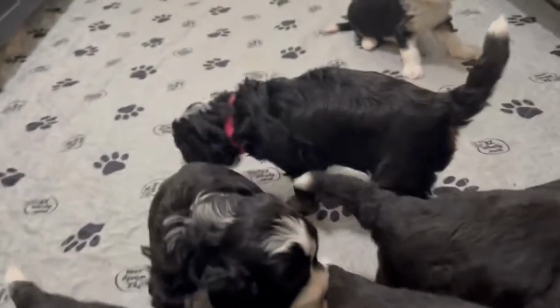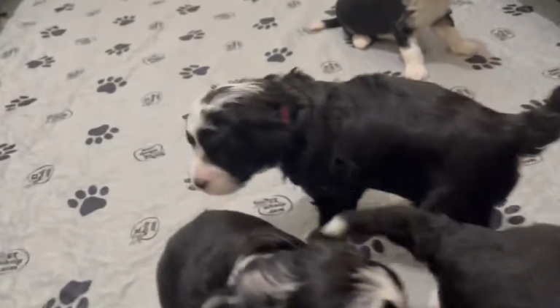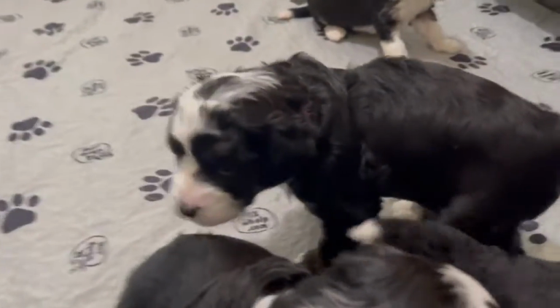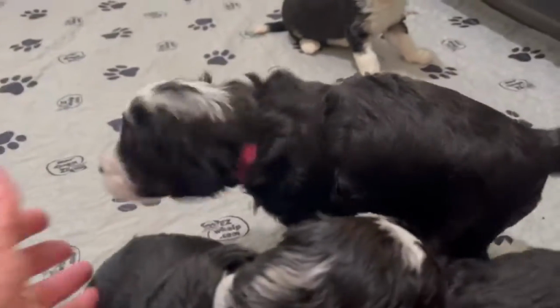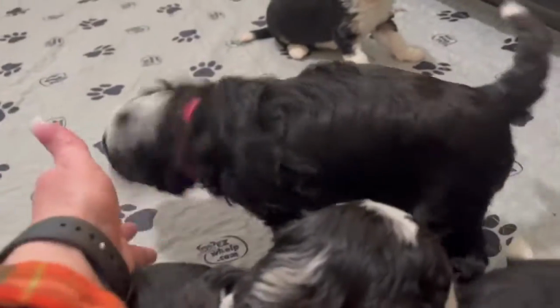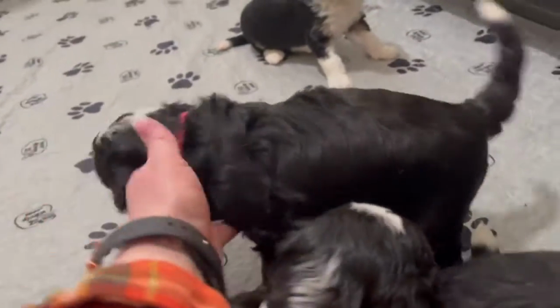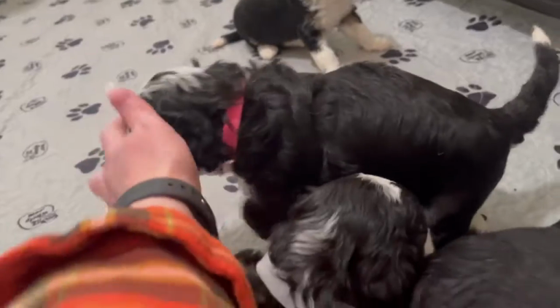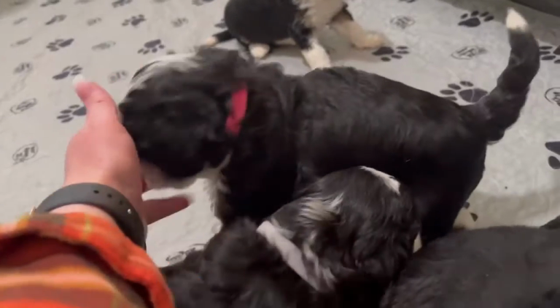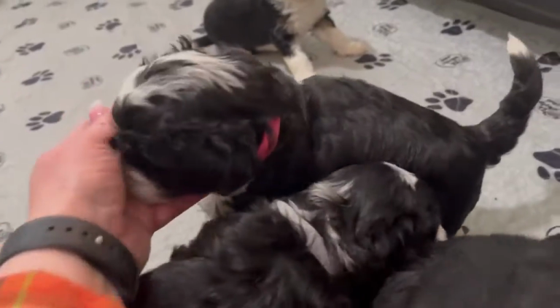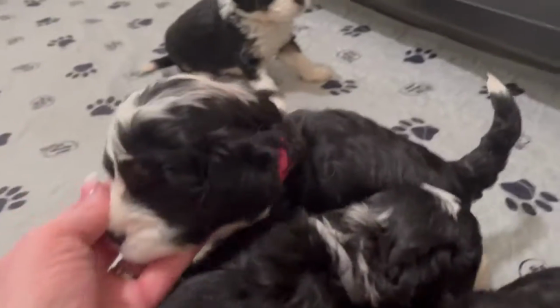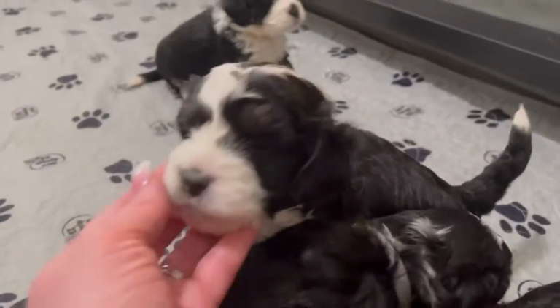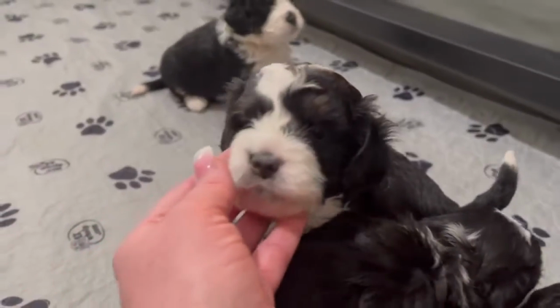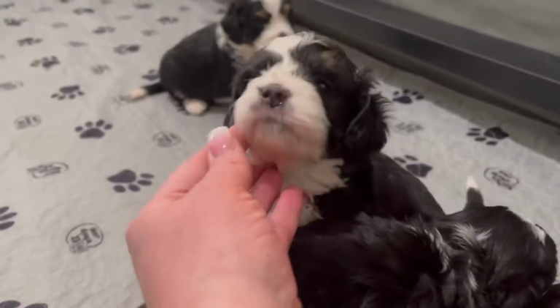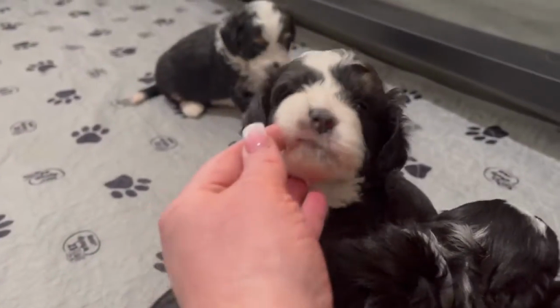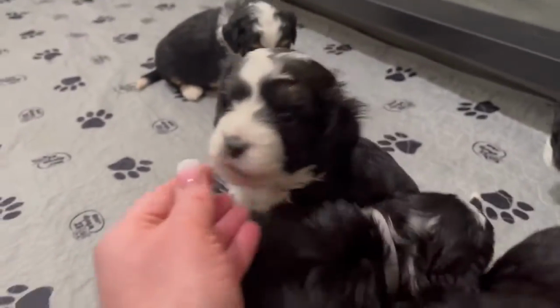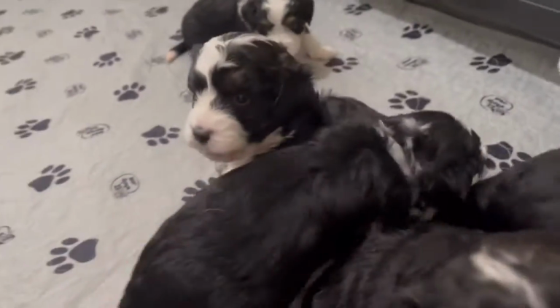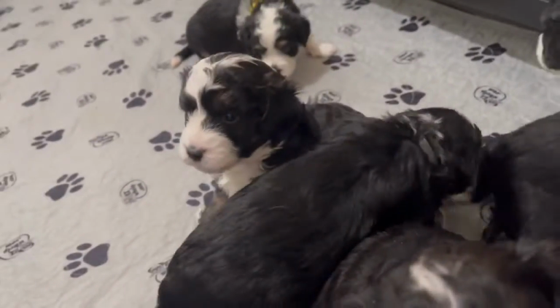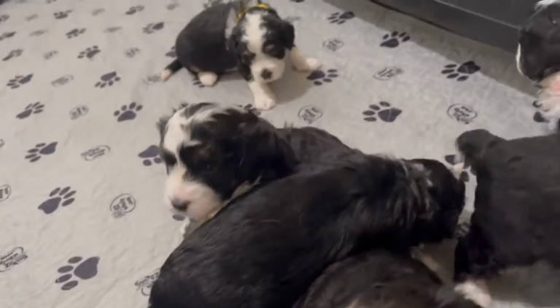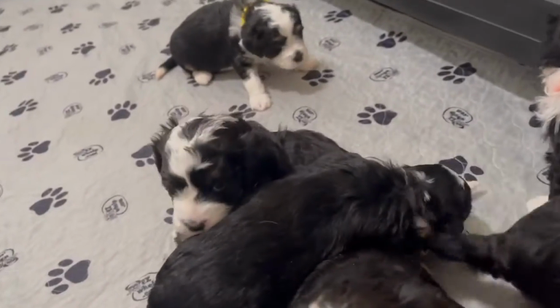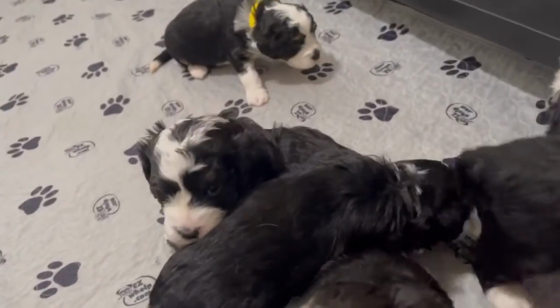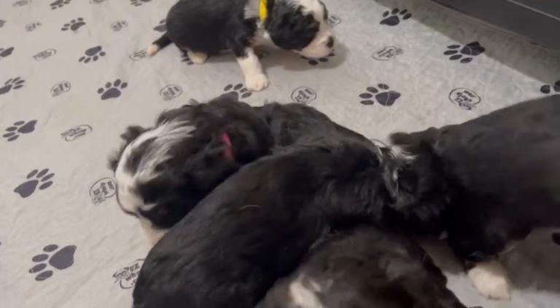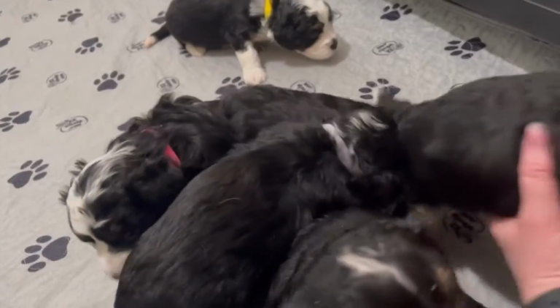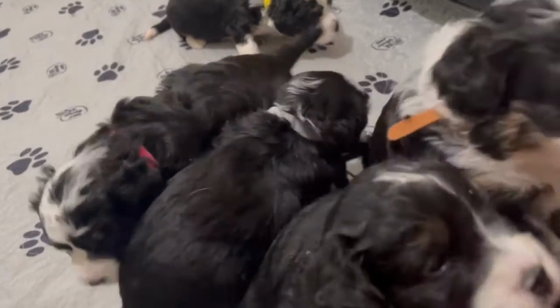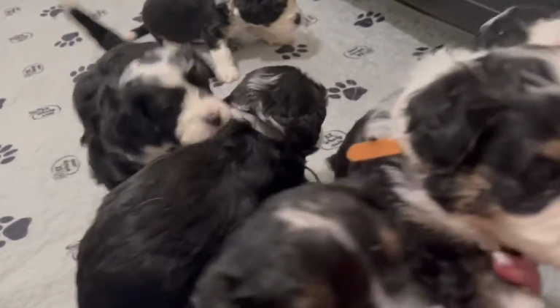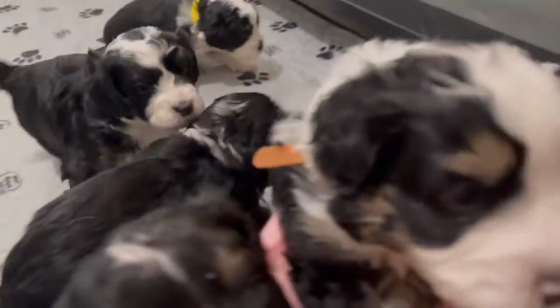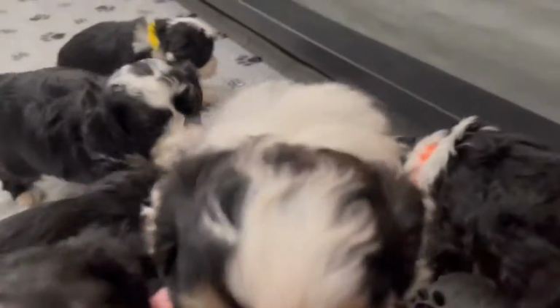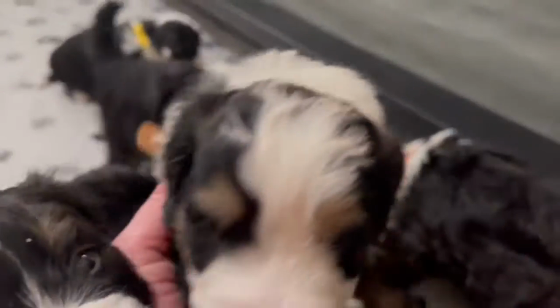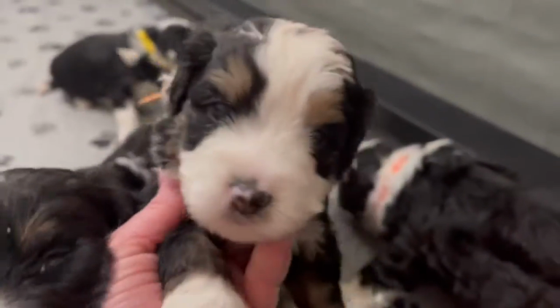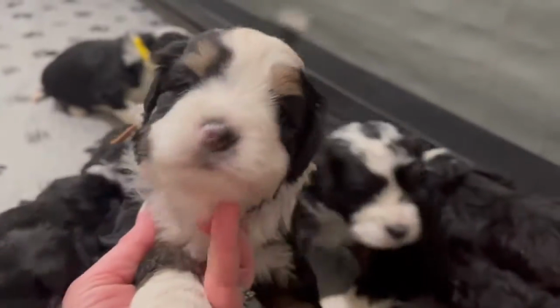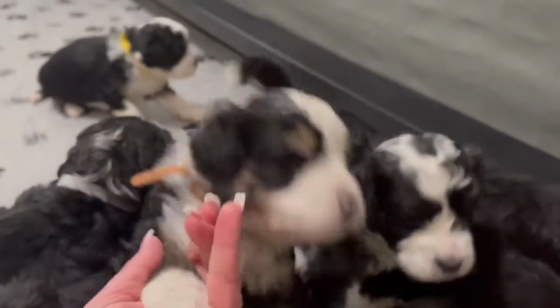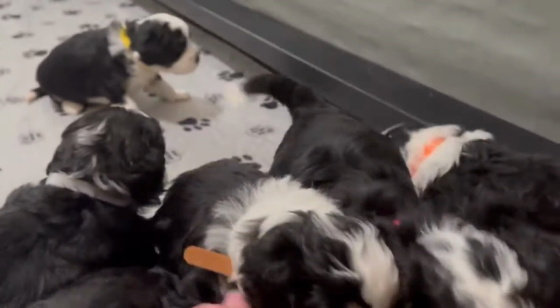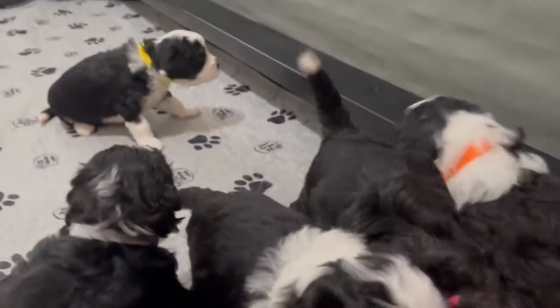And over here we have a little pink girl. Come here, sweetie. There's our little pink girl. Let's see, brown boy. Sweet brown boy.